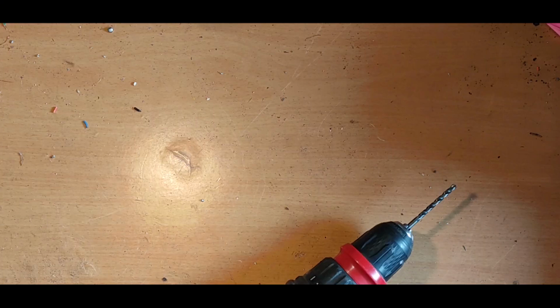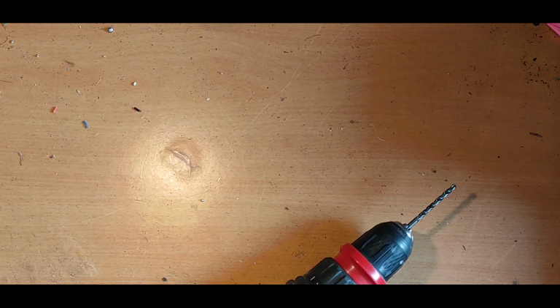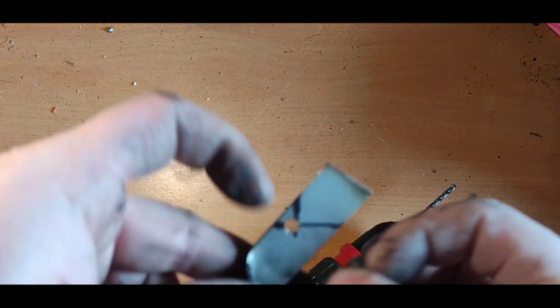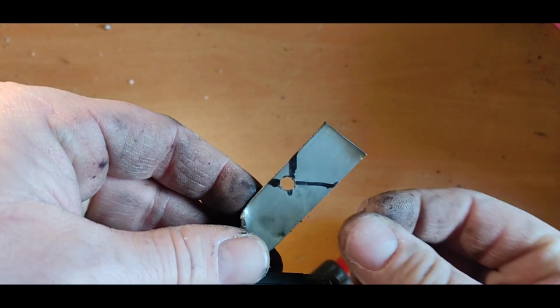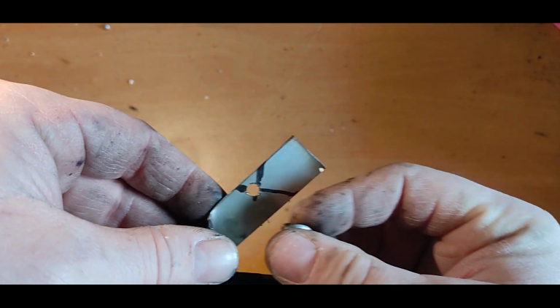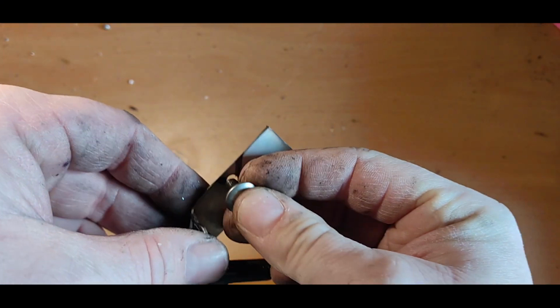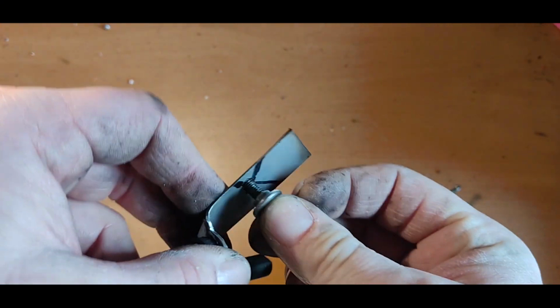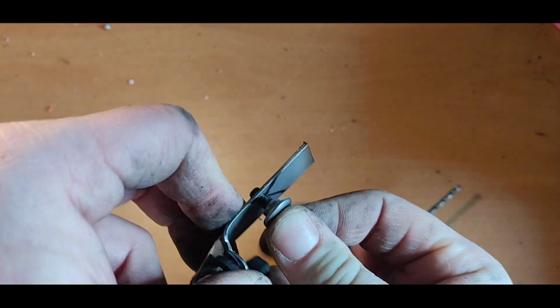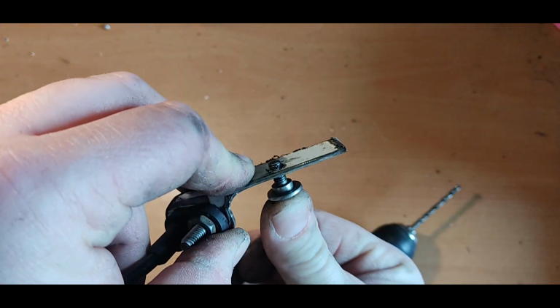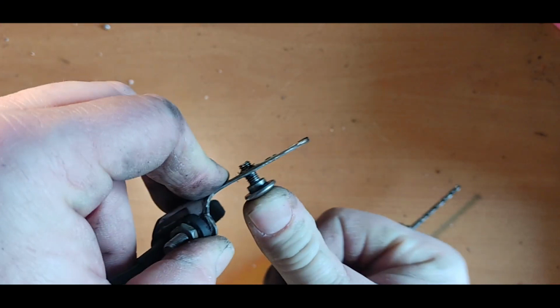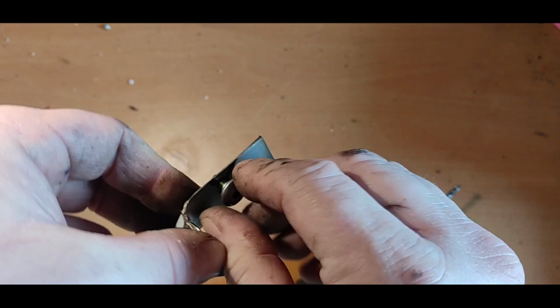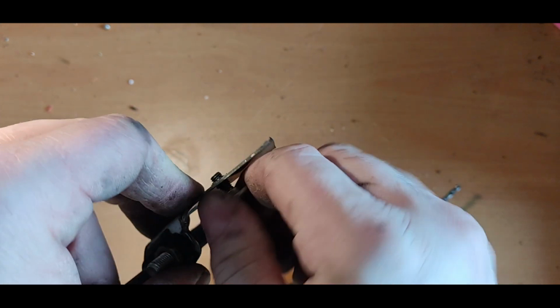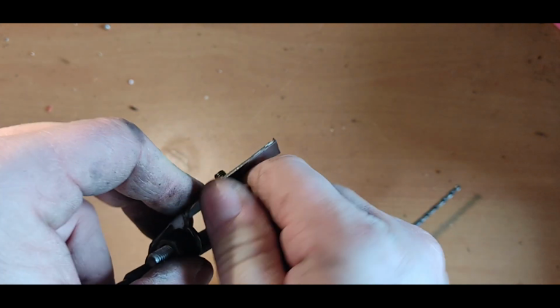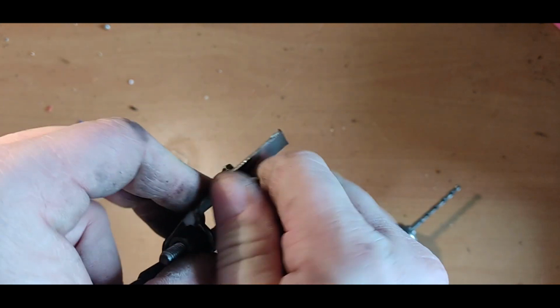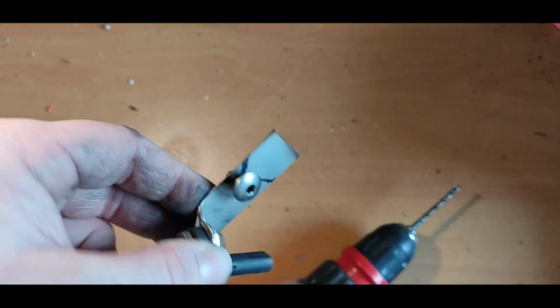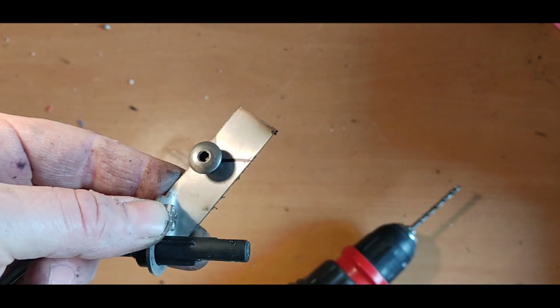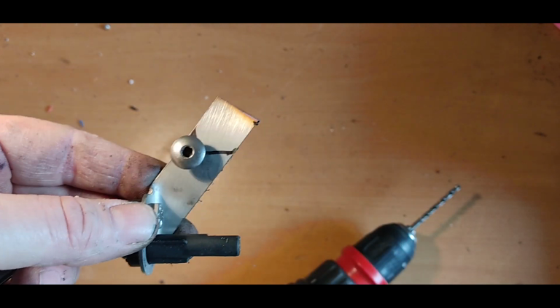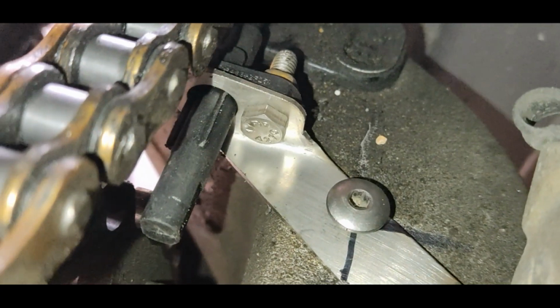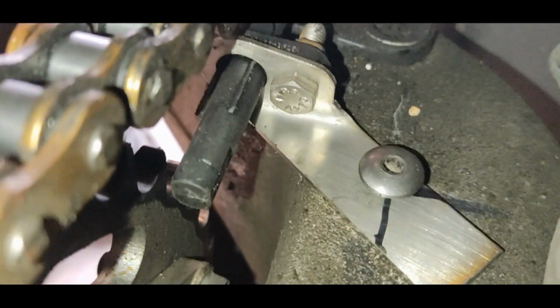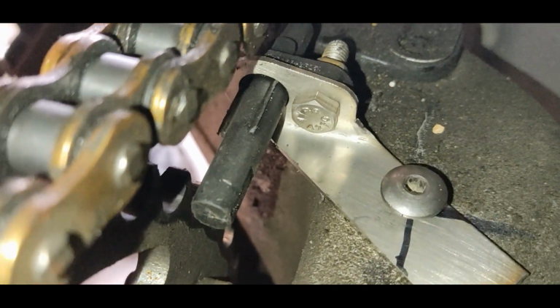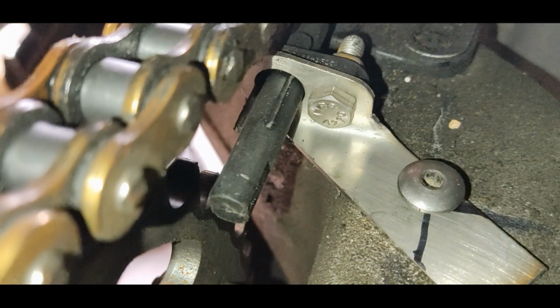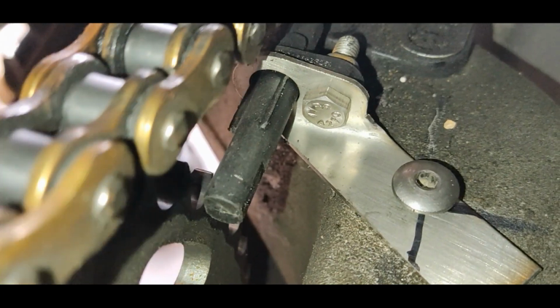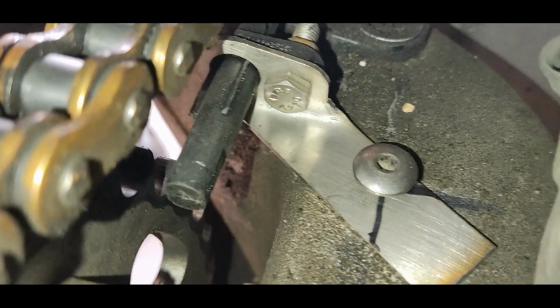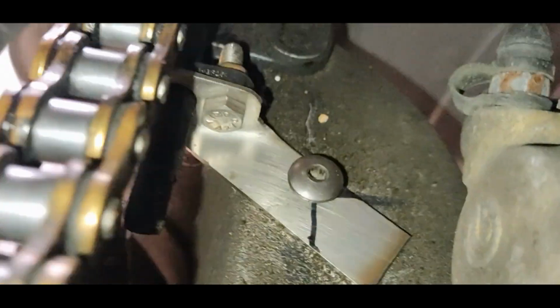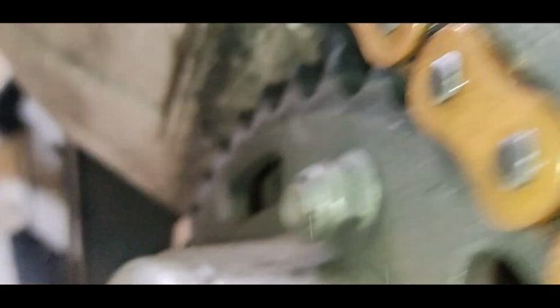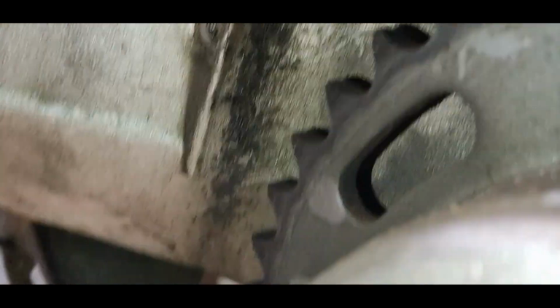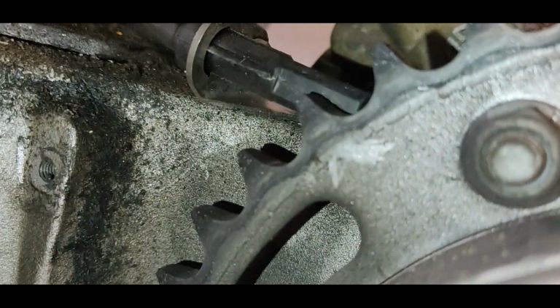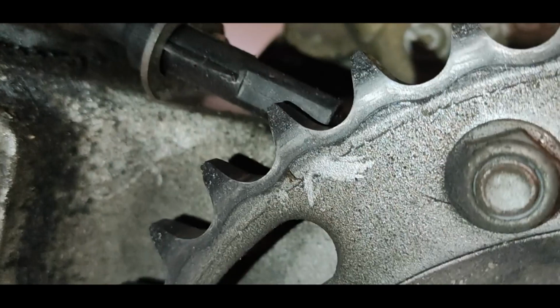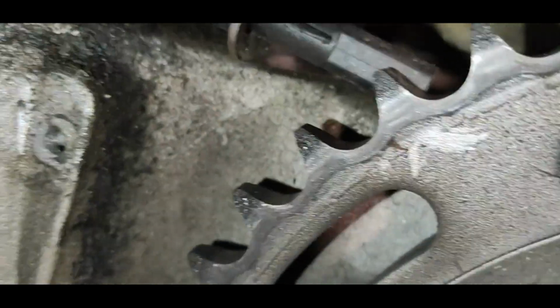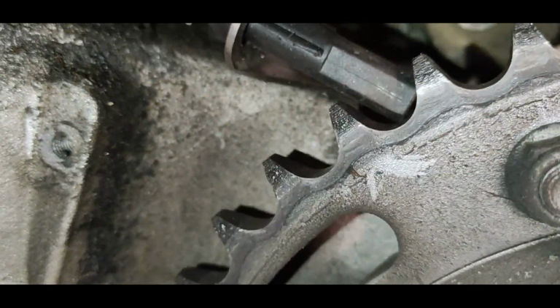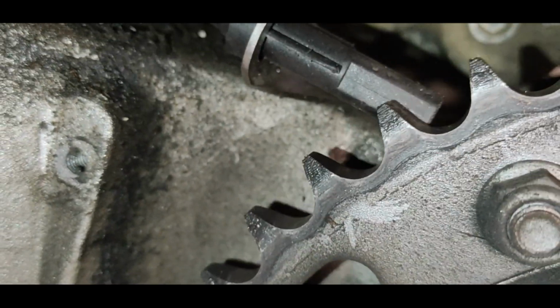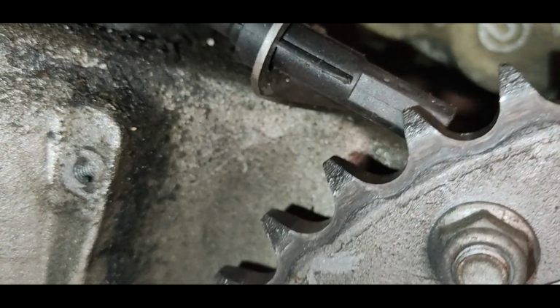The drill took me a bit off, but nothing serious — it is just one hole. However, I will have to be accurate when drilling another hole that will prevent the holder from rotating. Looking sweet — that's exactly what I wanted.